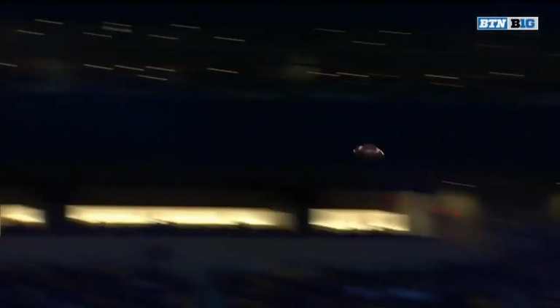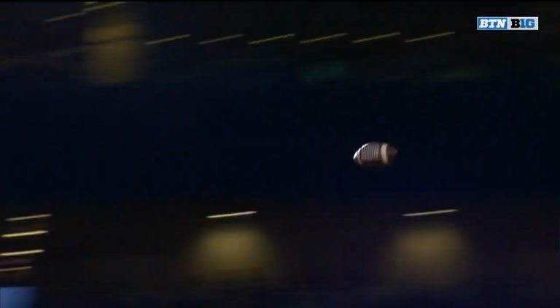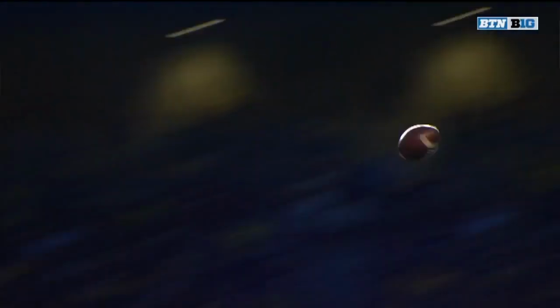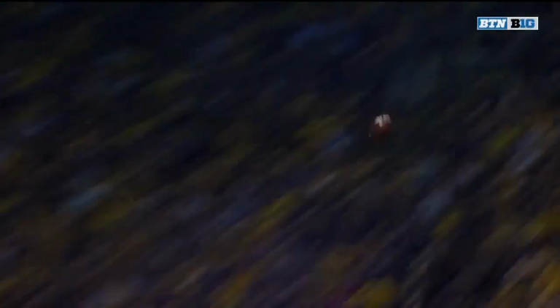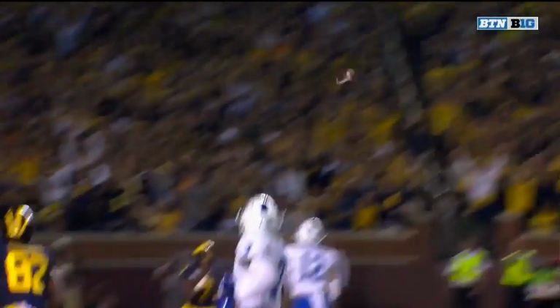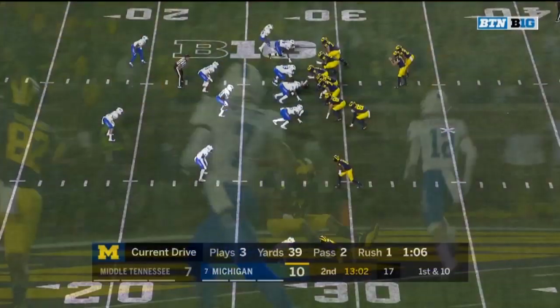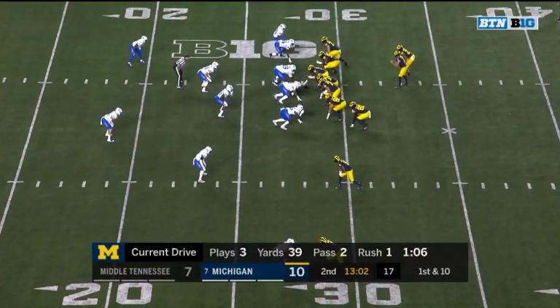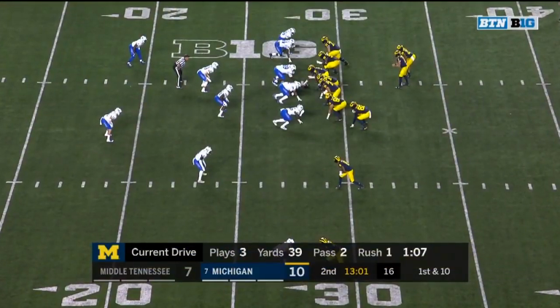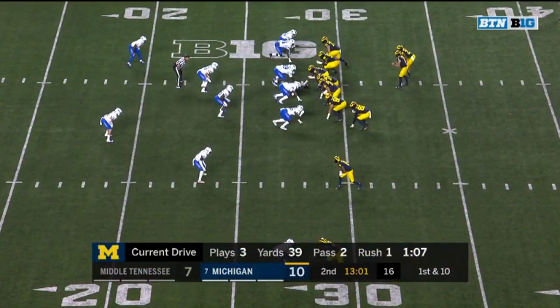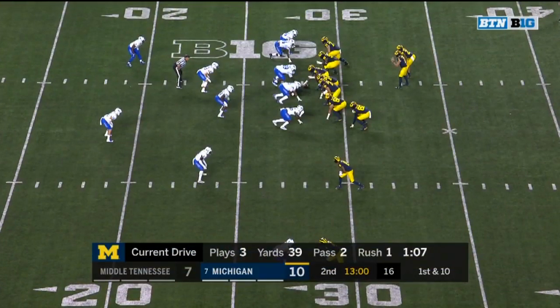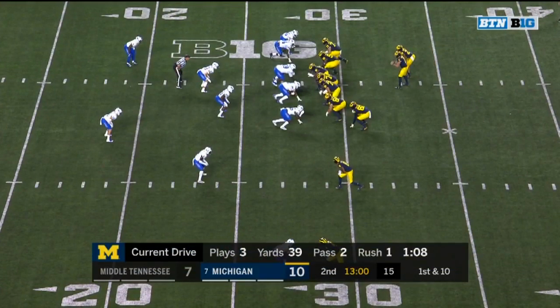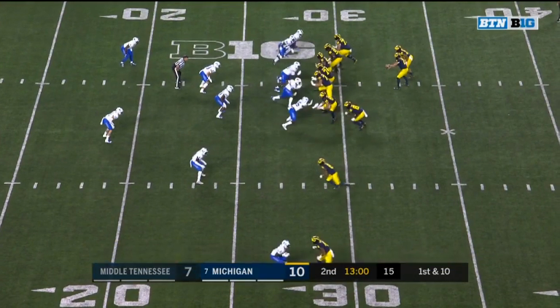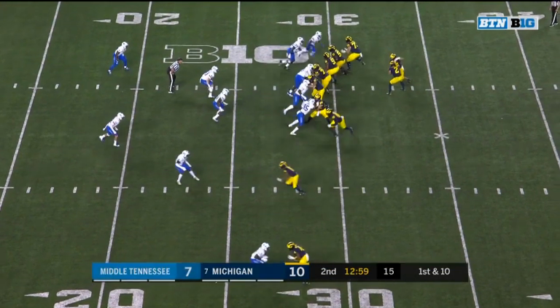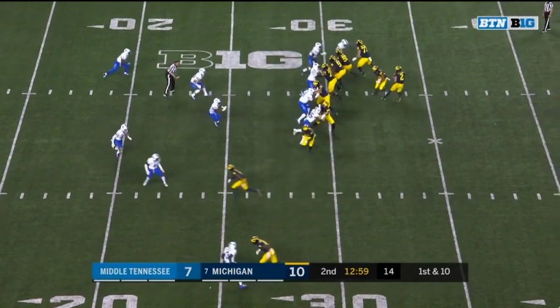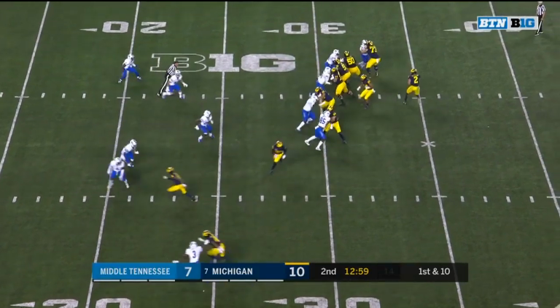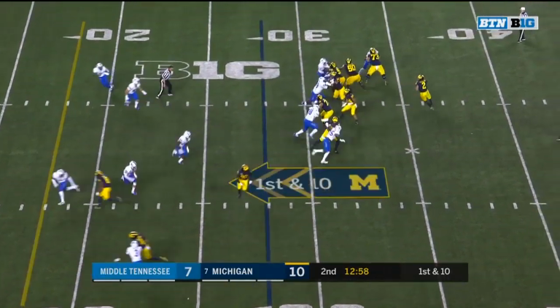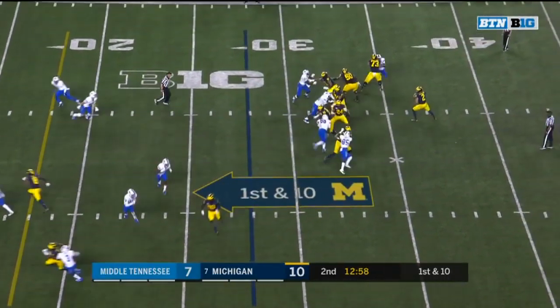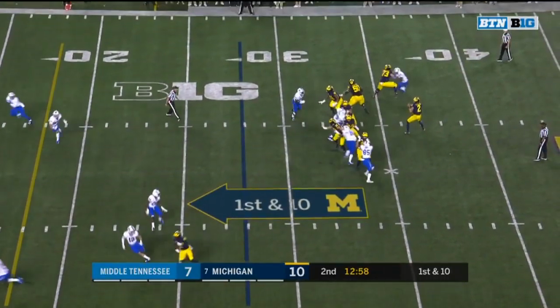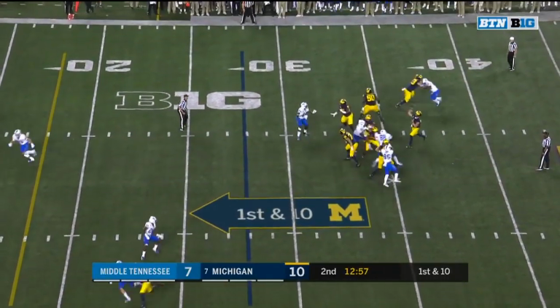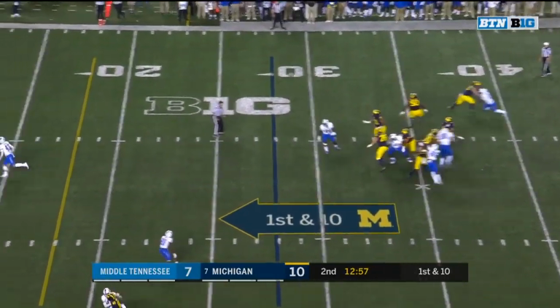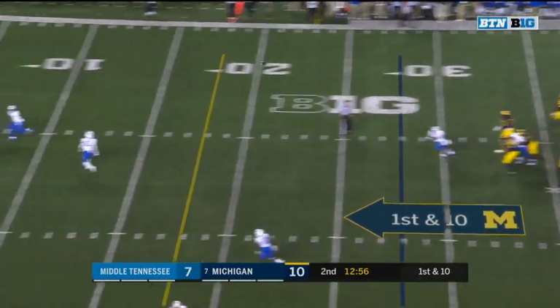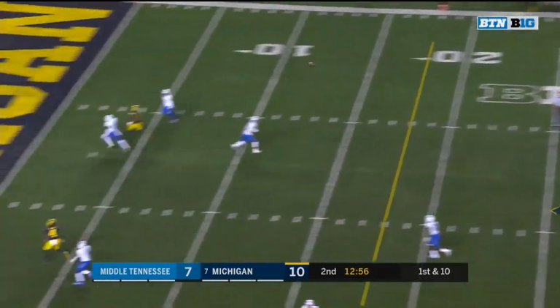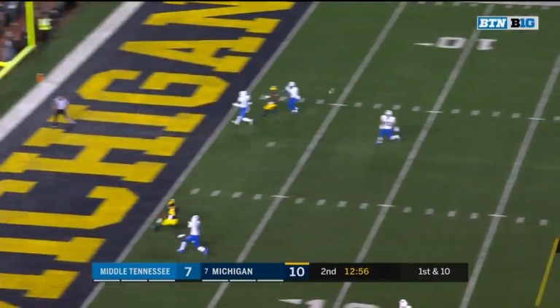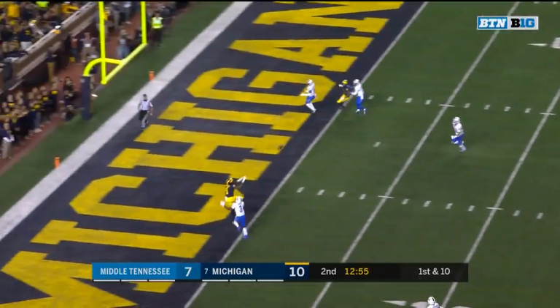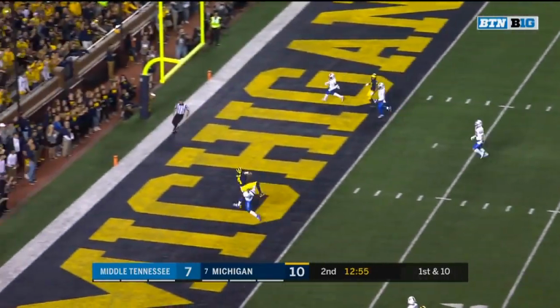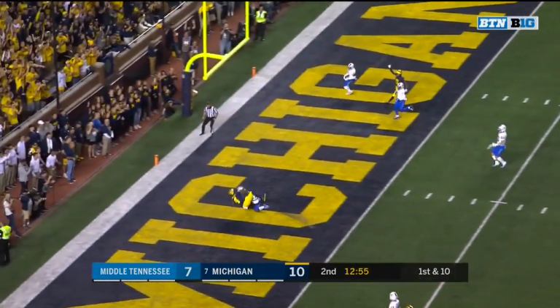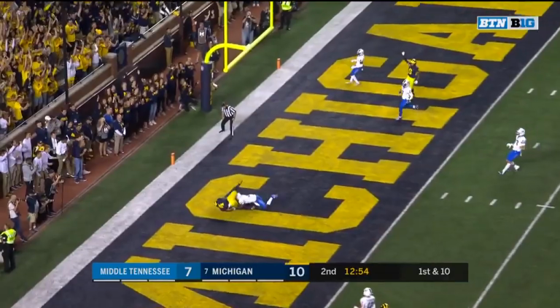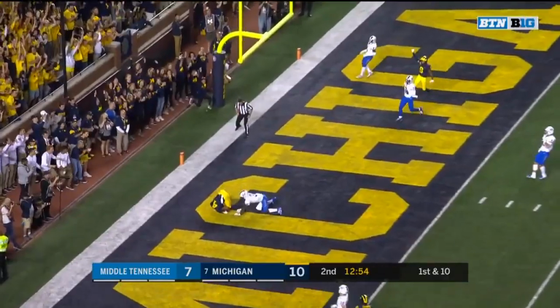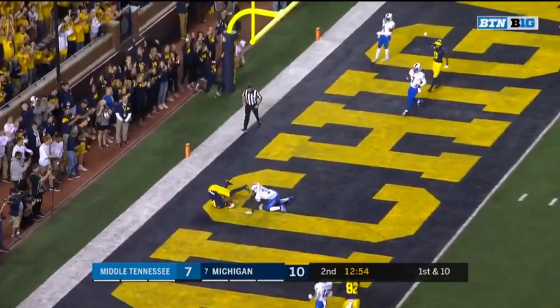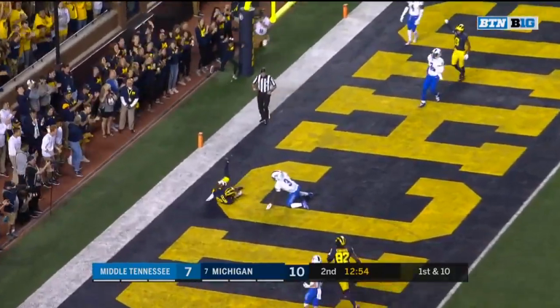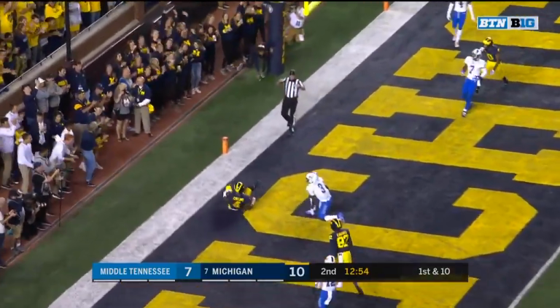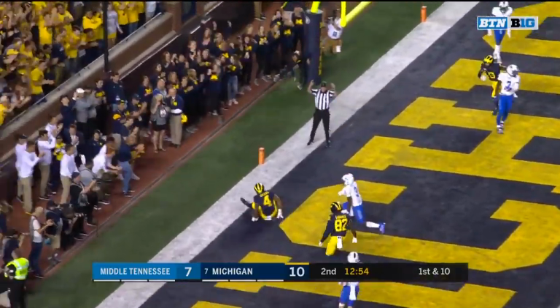And Patterson just enough. From the 28 on first down, play action again. Patterson back up top, Patterson for Nico Collins — the field grab for the touchdown.